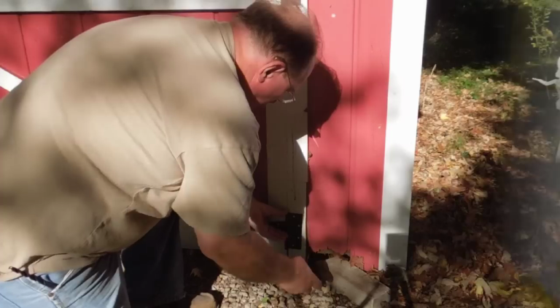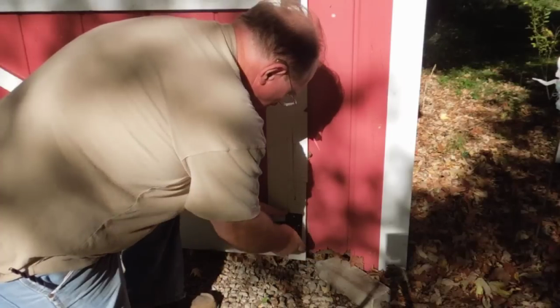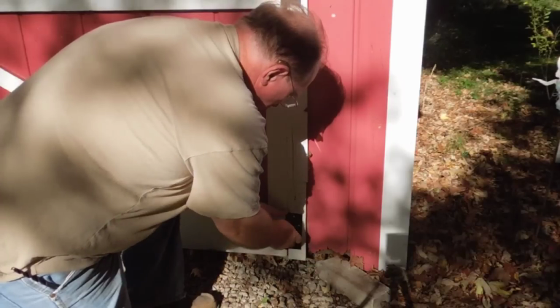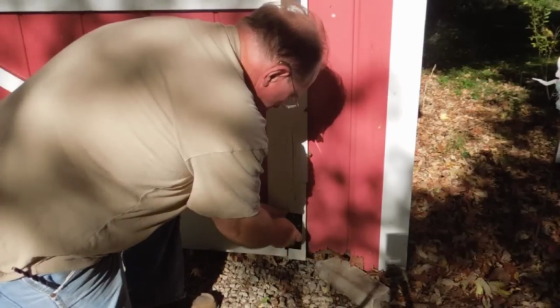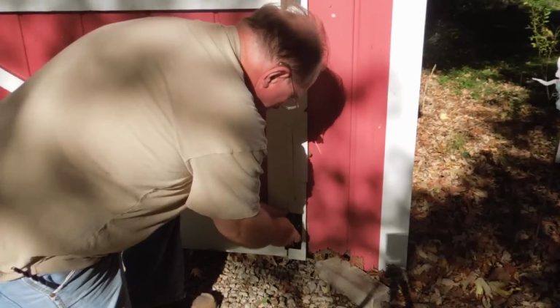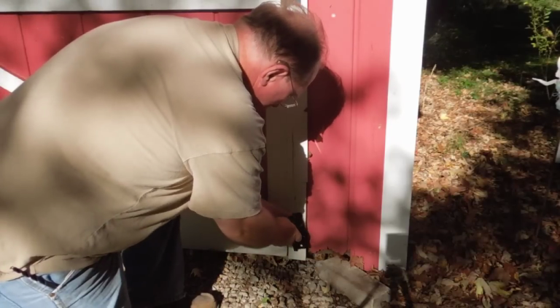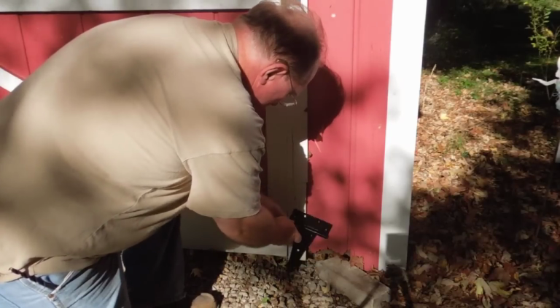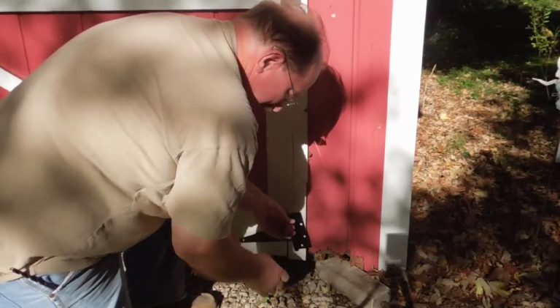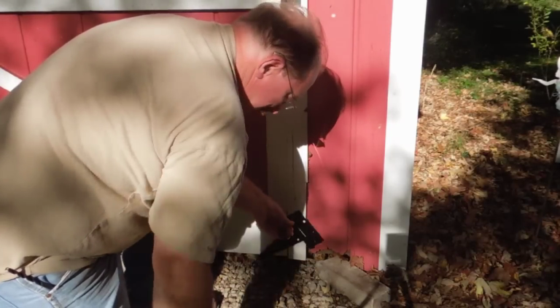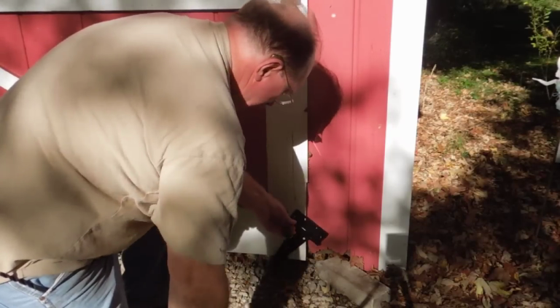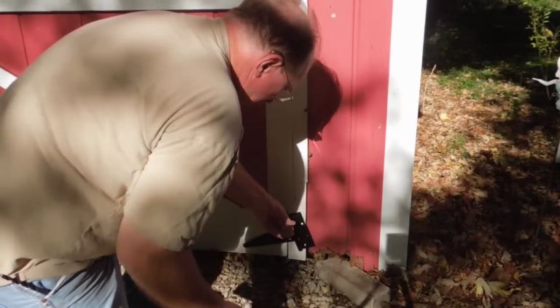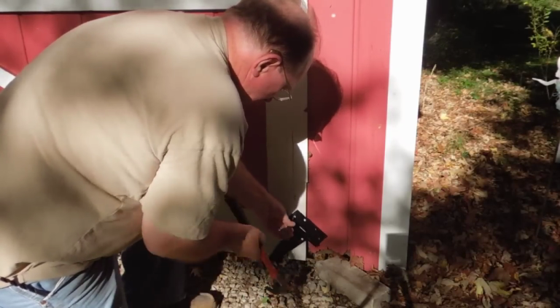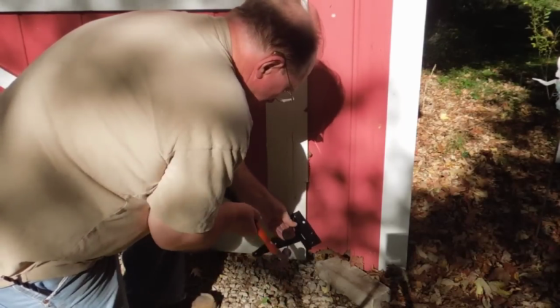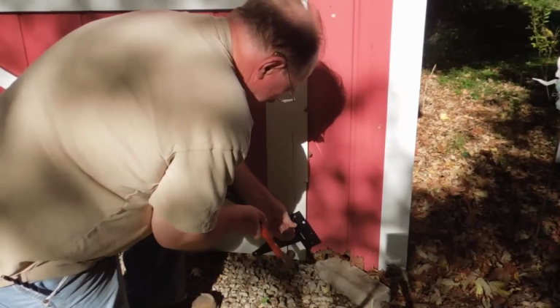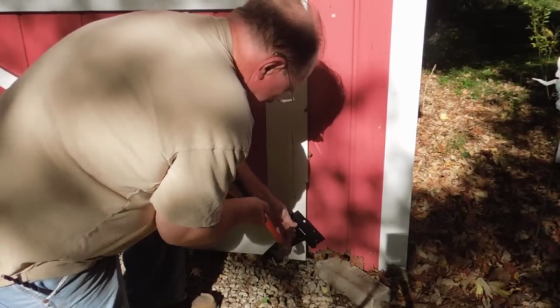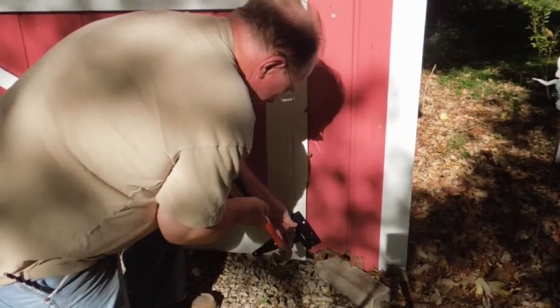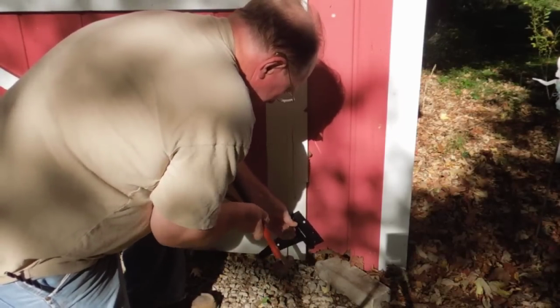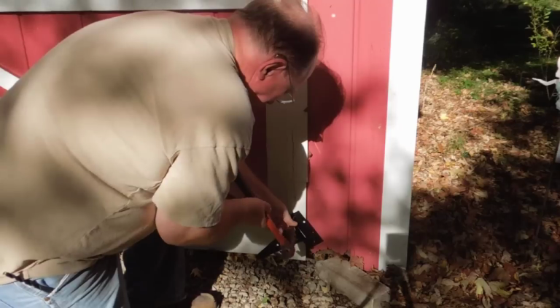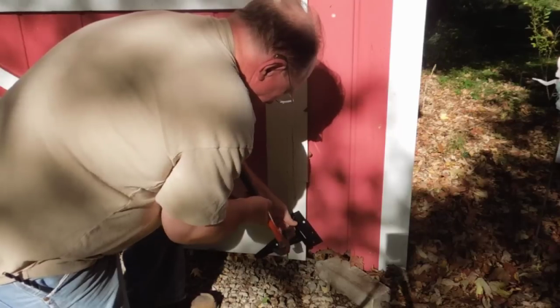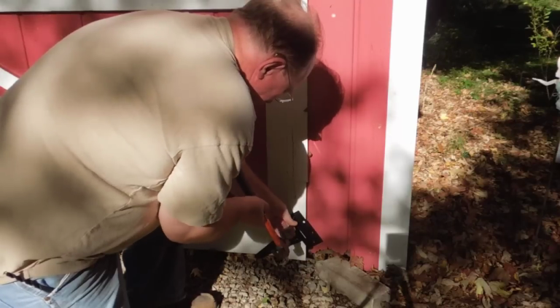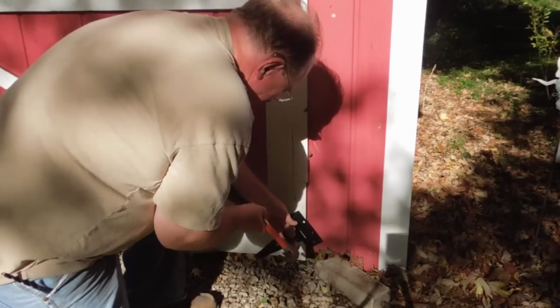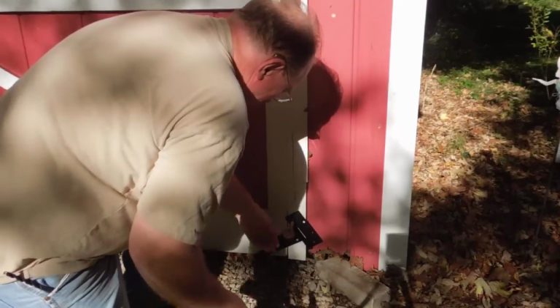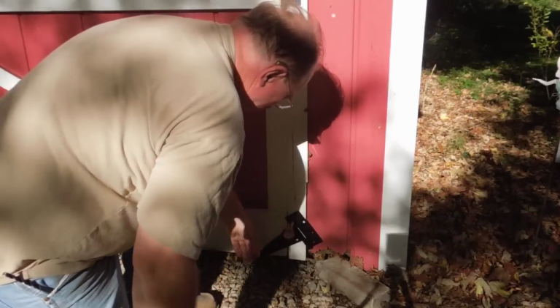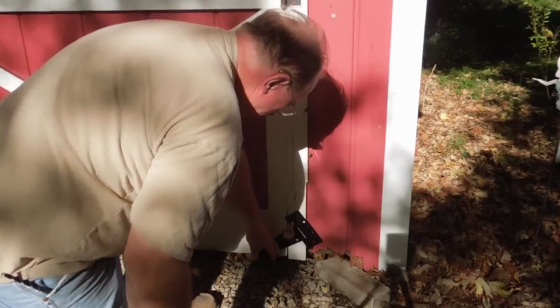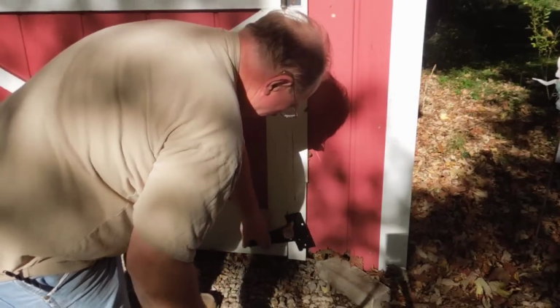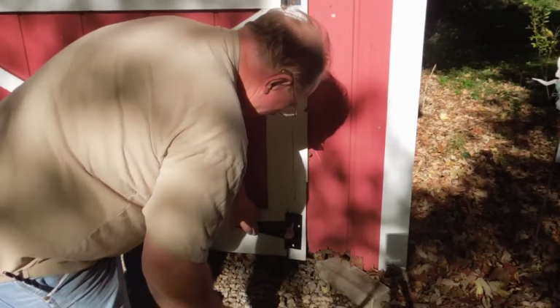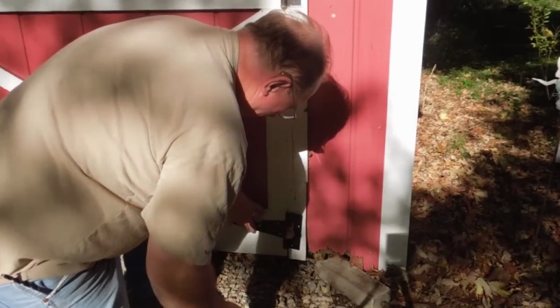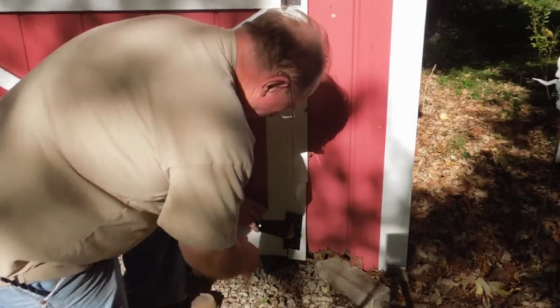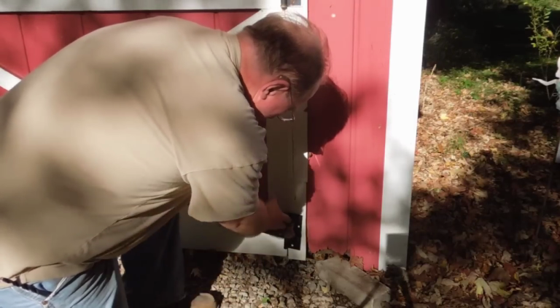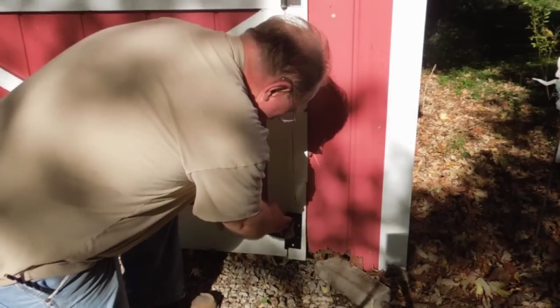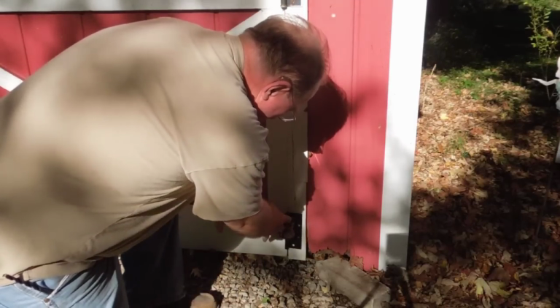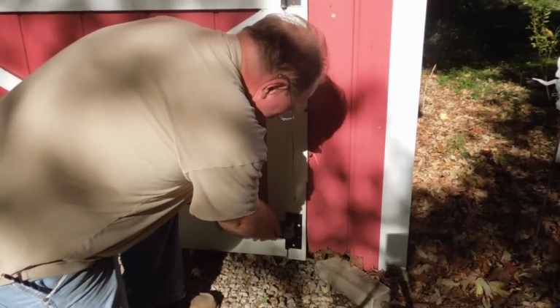The easiest way for me to do that is to drive a couple of scratch holes. I'll hold the hinge up where I want it.